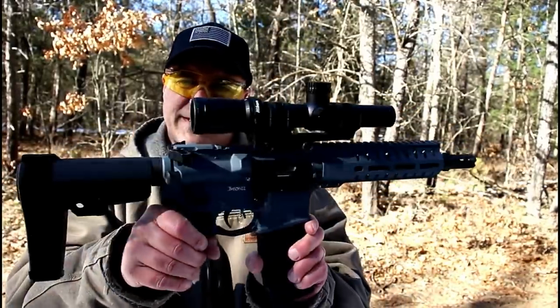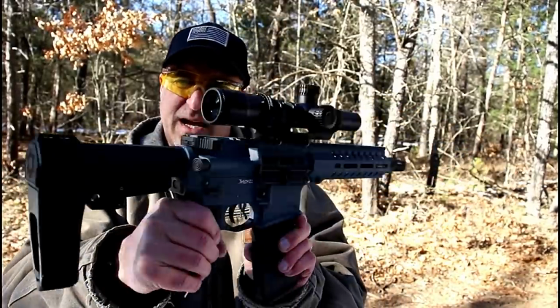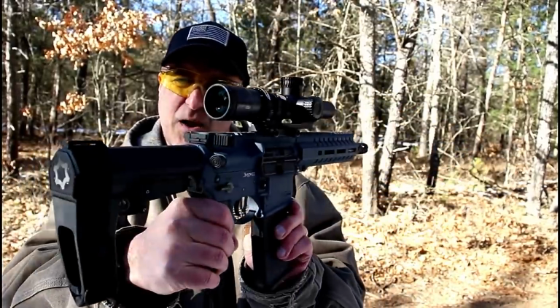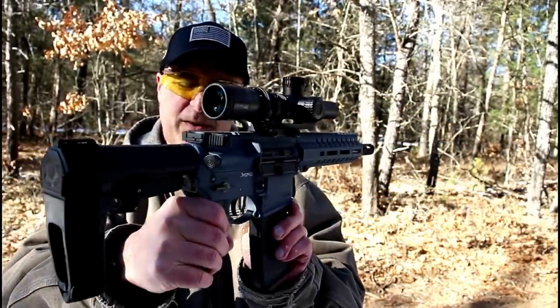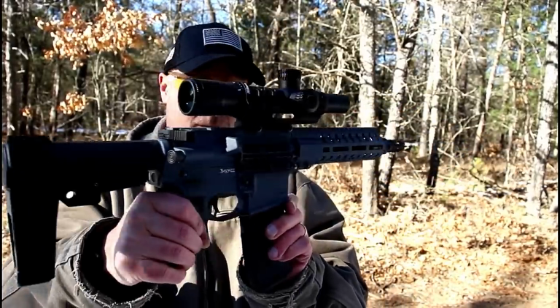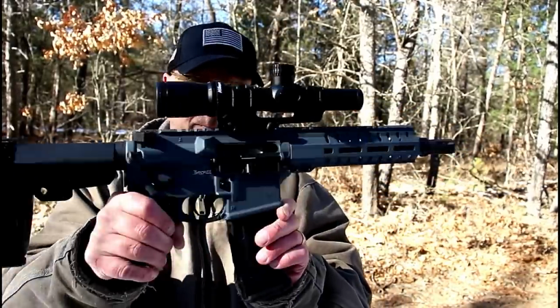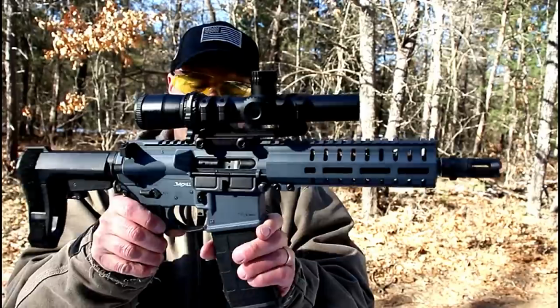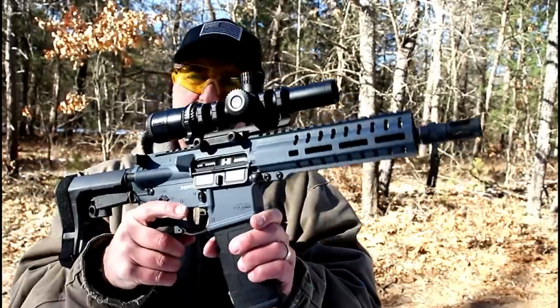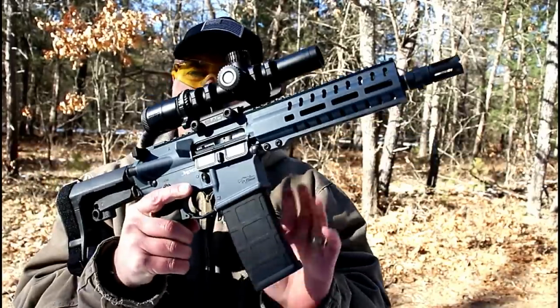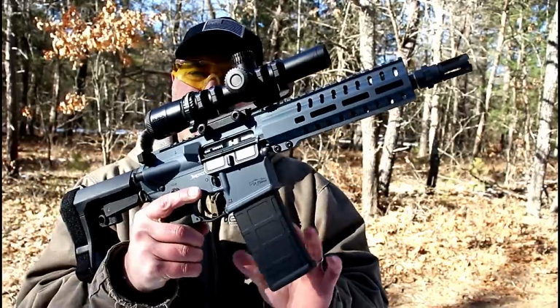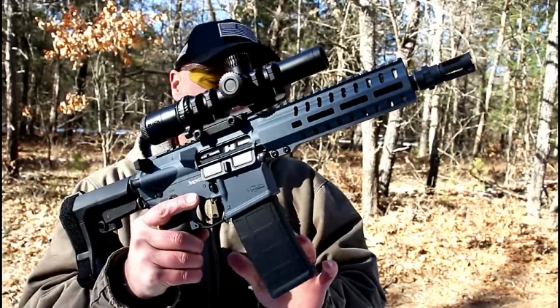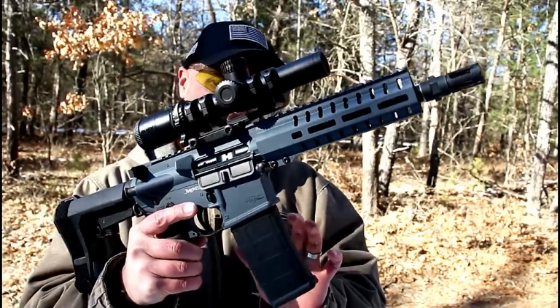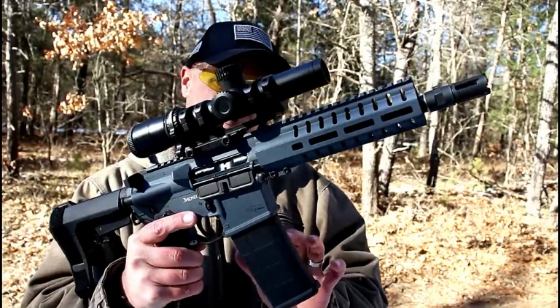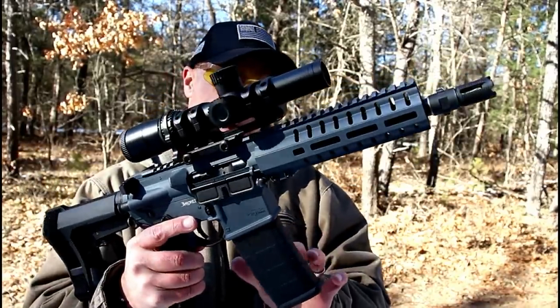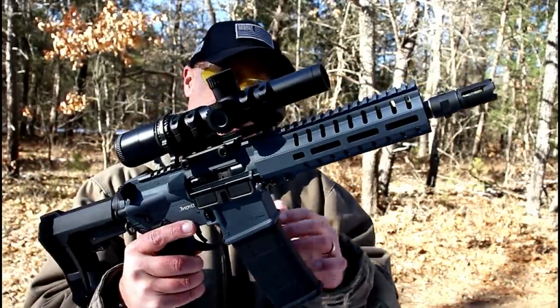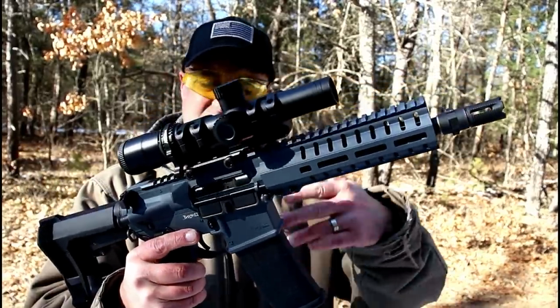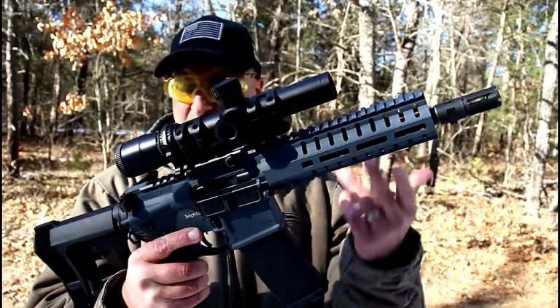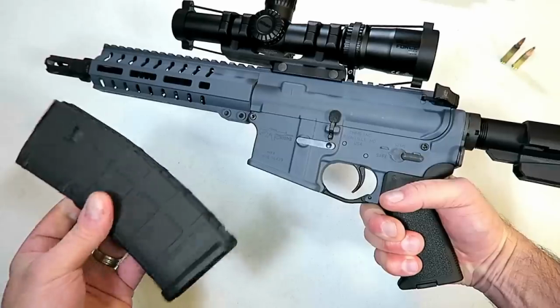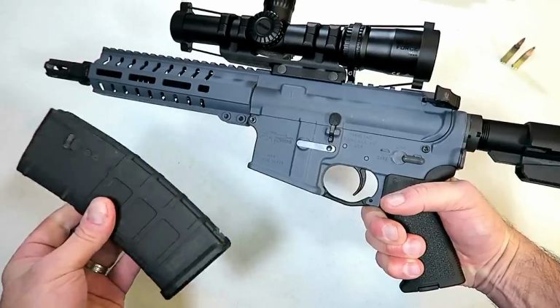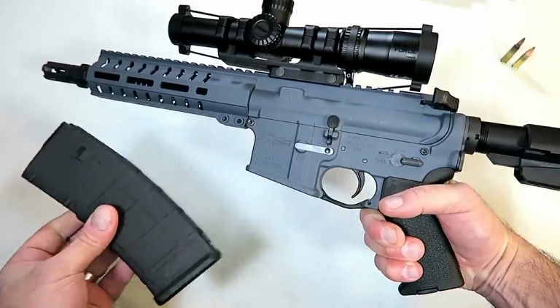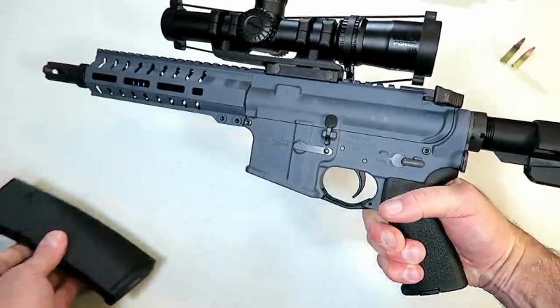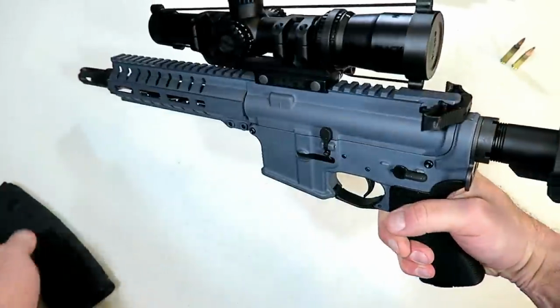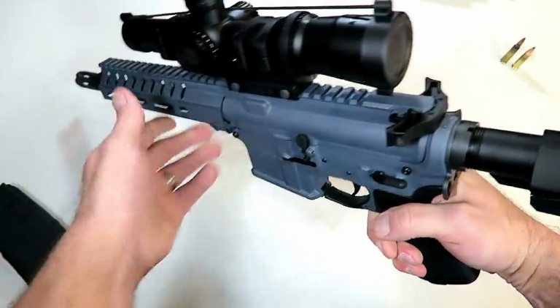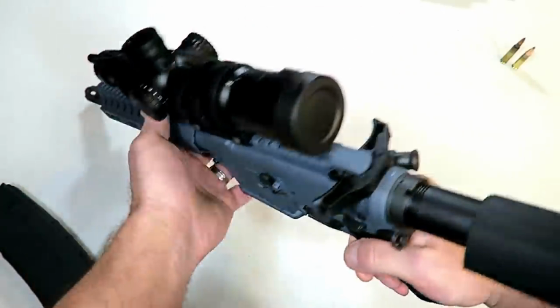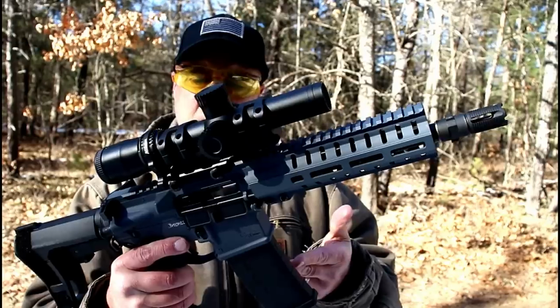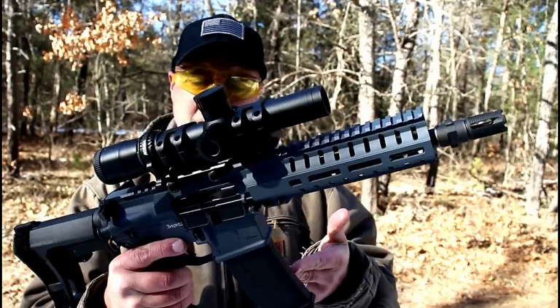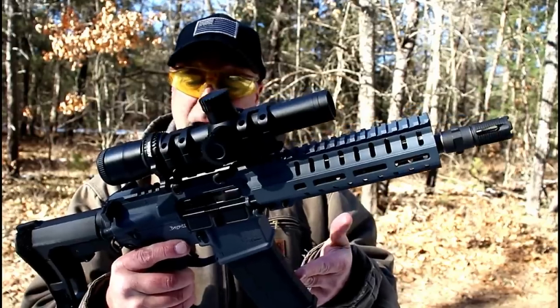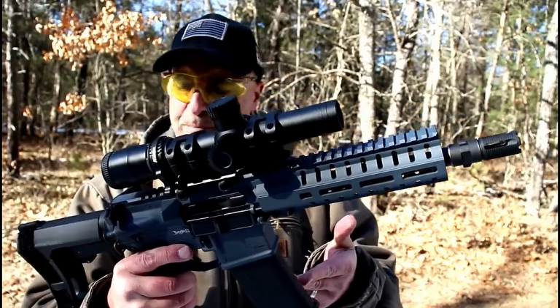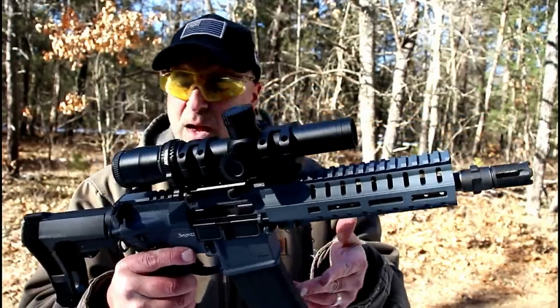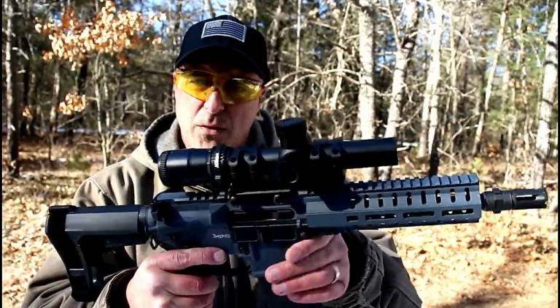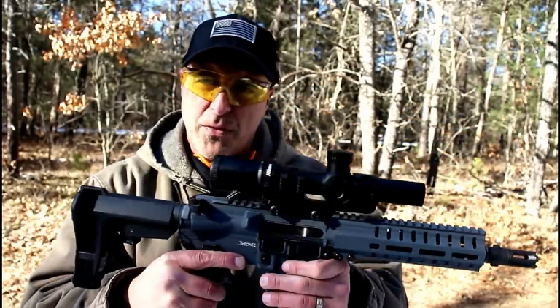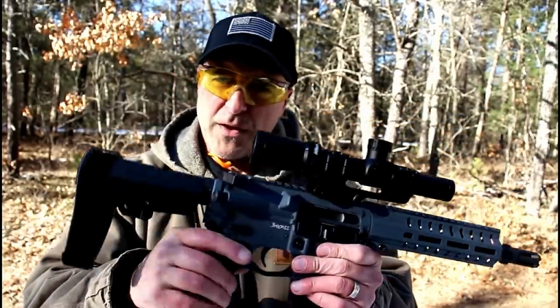AR pistol with a 30-round P-mag — the same P-mag as a 5.56 — and it works with the 300 Blackout.